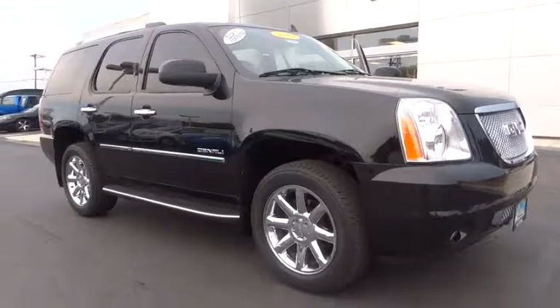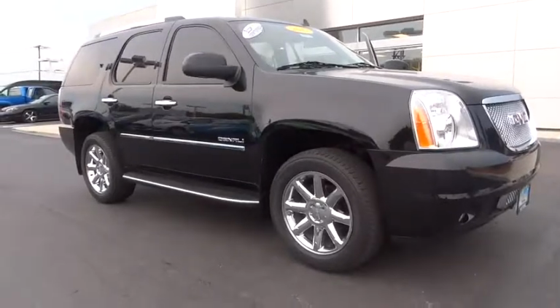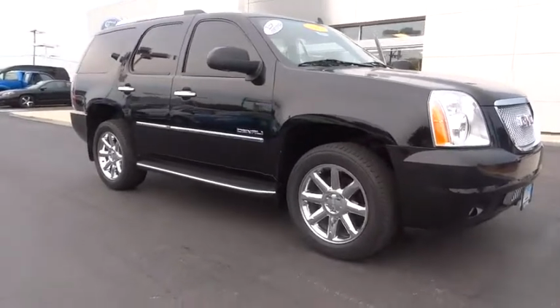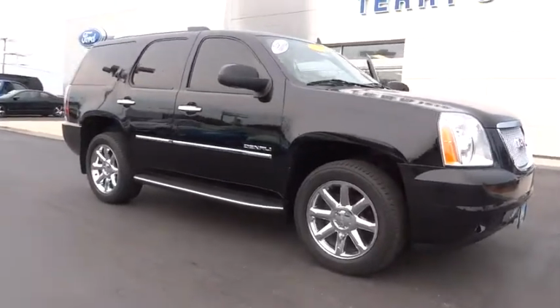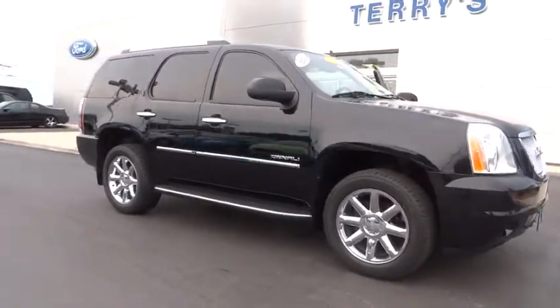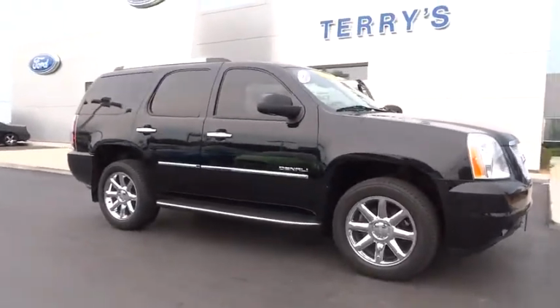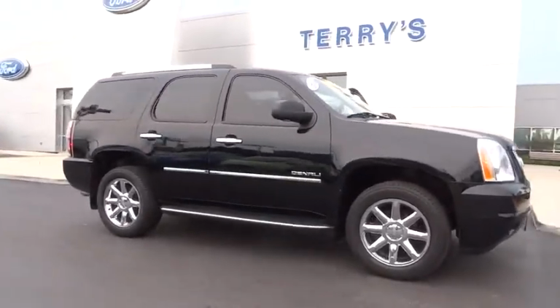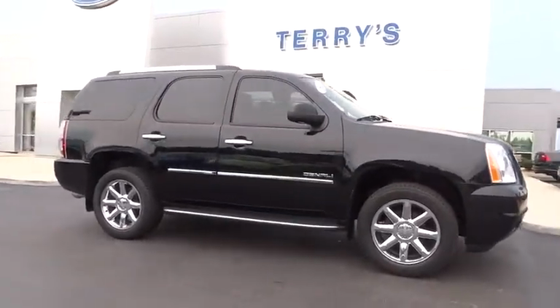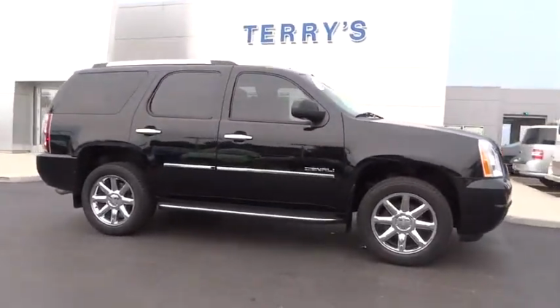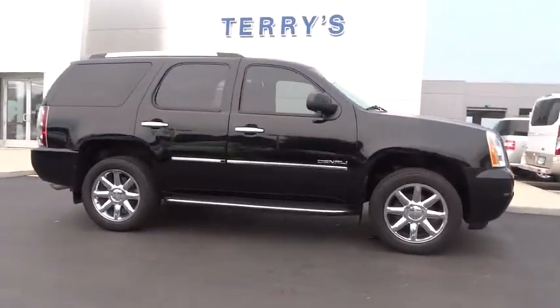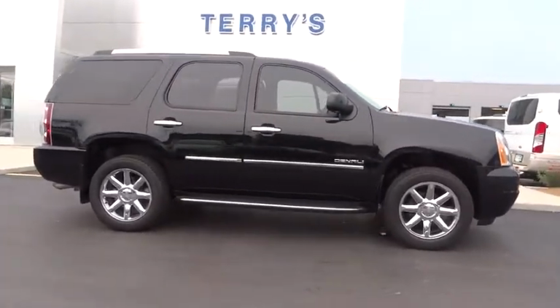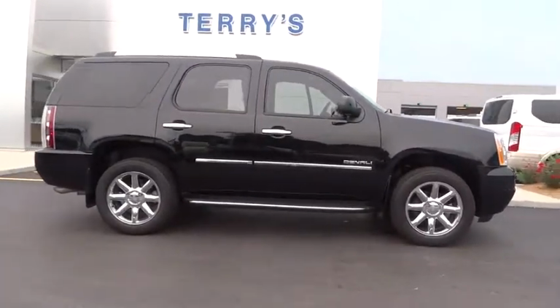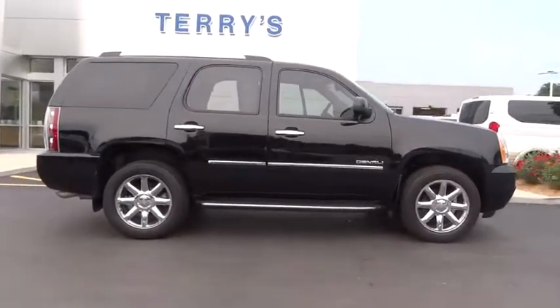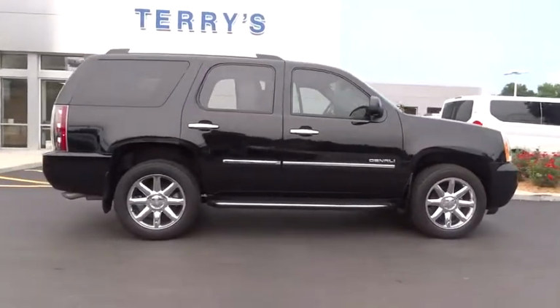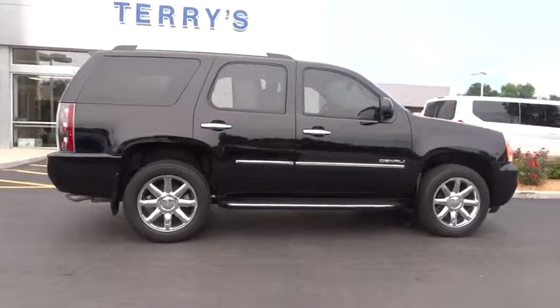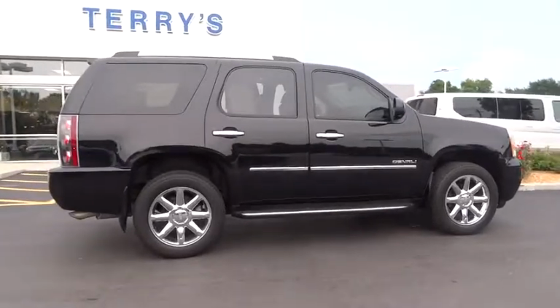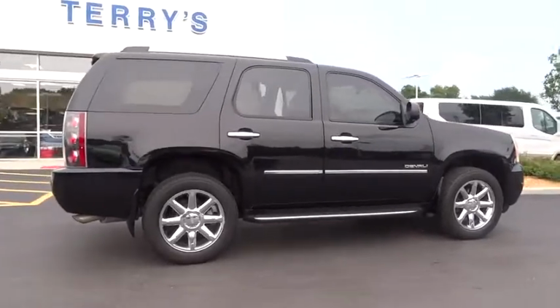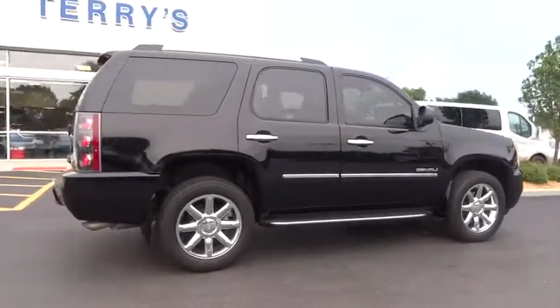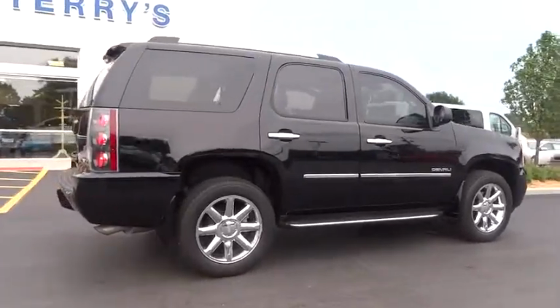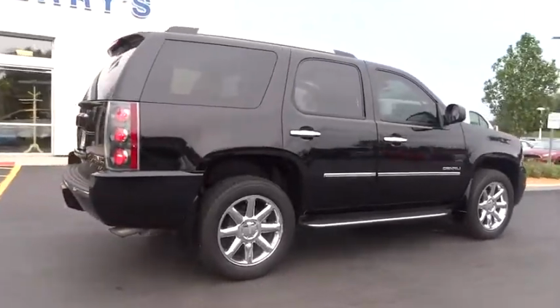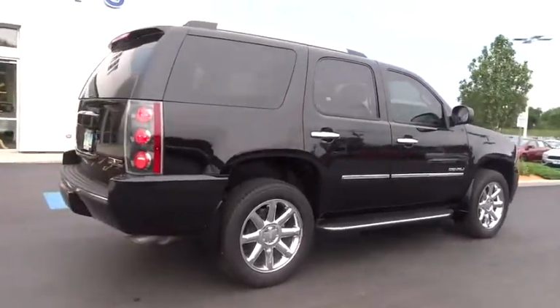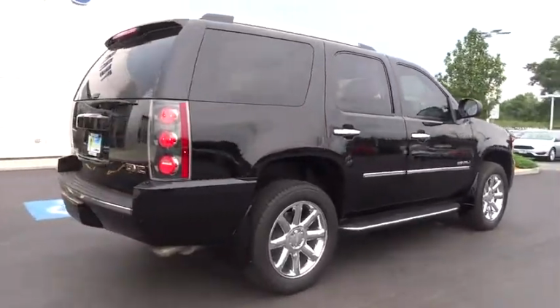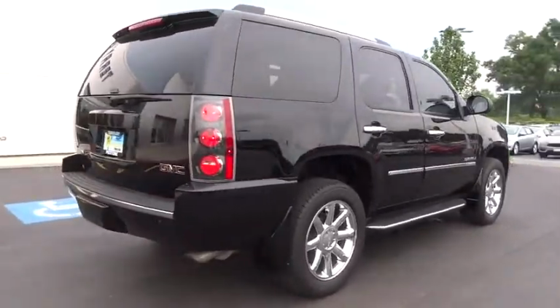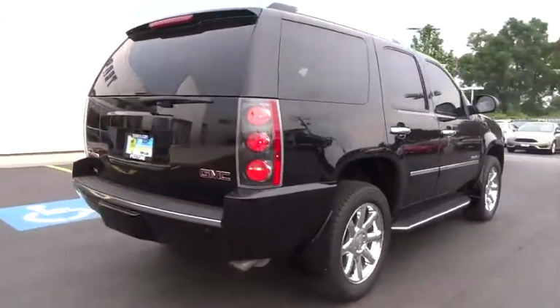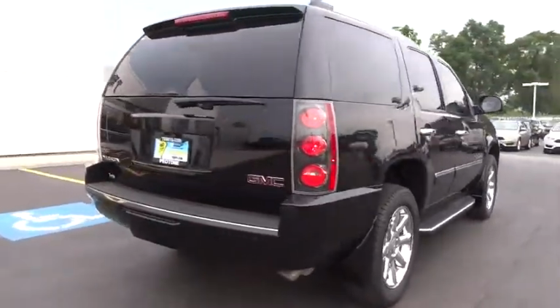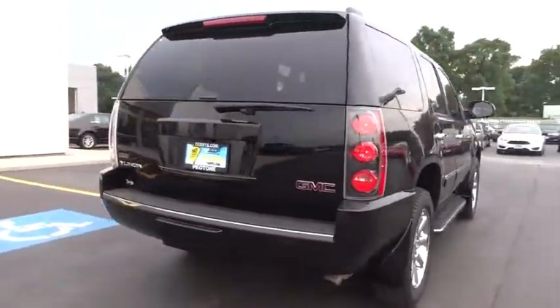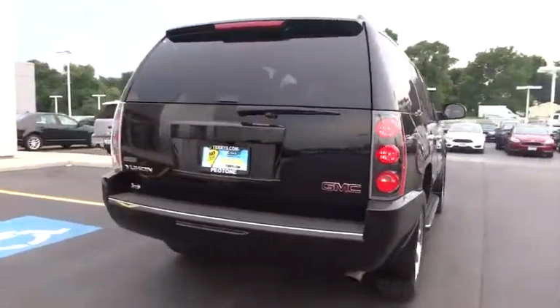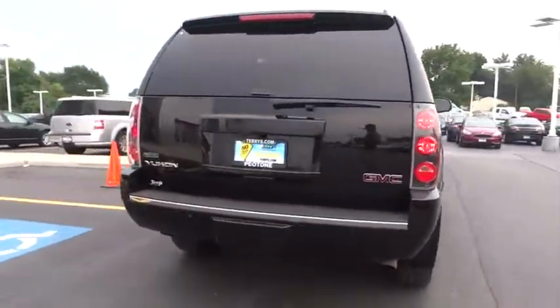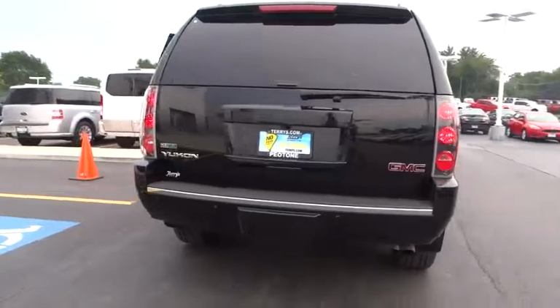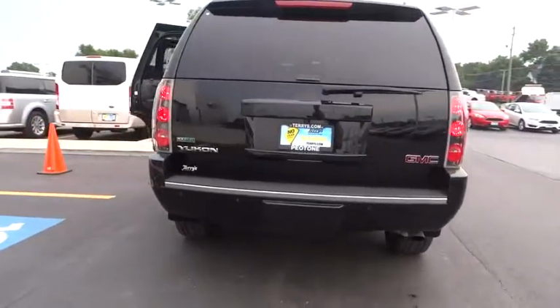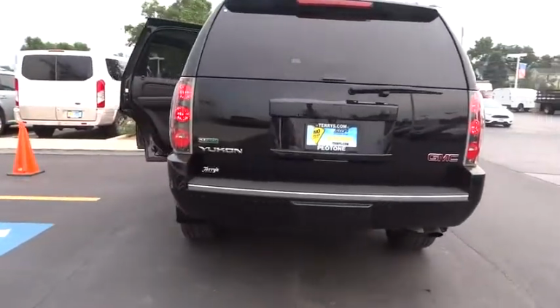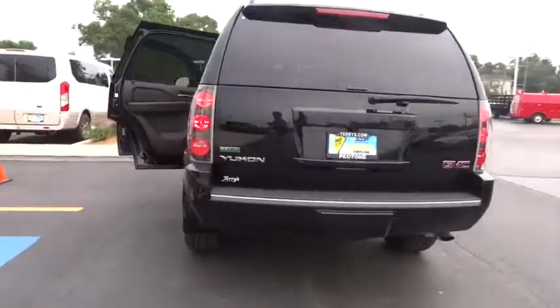The 2012 GMC Yukon. Peace of mind comes standard with GMC's 100,000-mile, five-year powertrain warranty and Yukon's five-star frontal crash test rating.